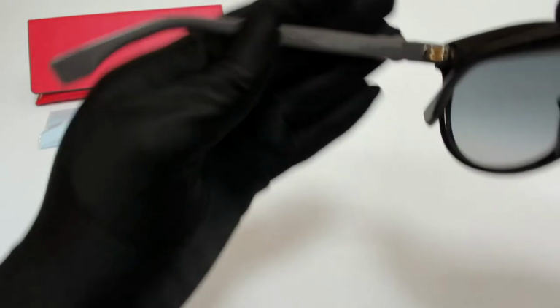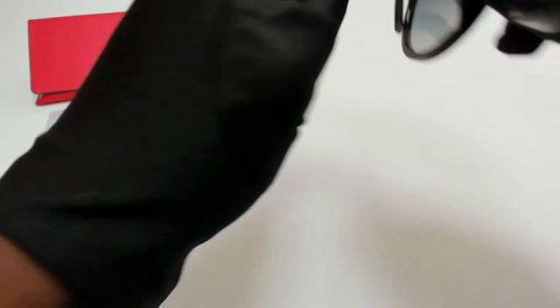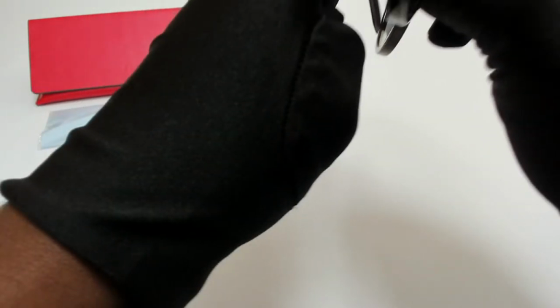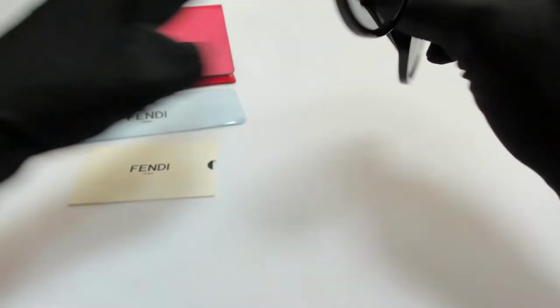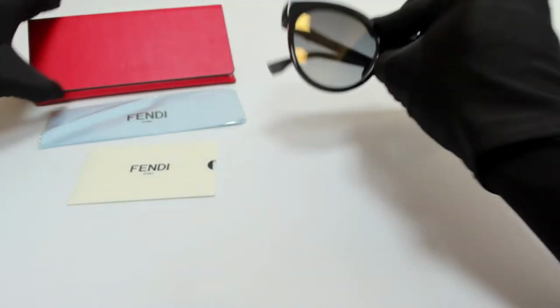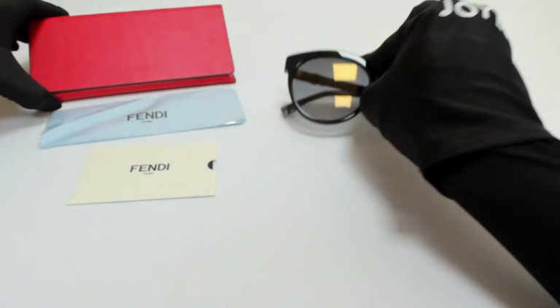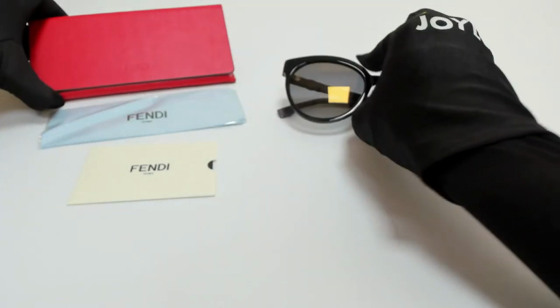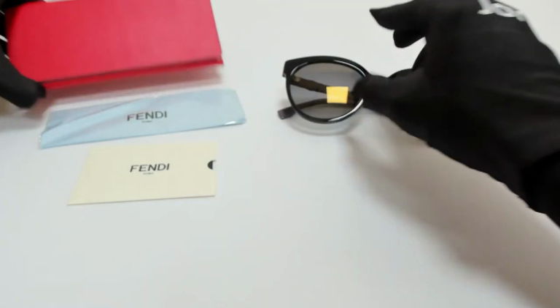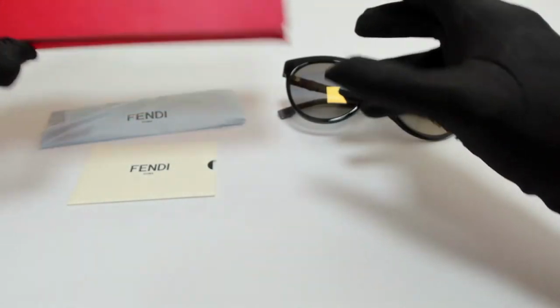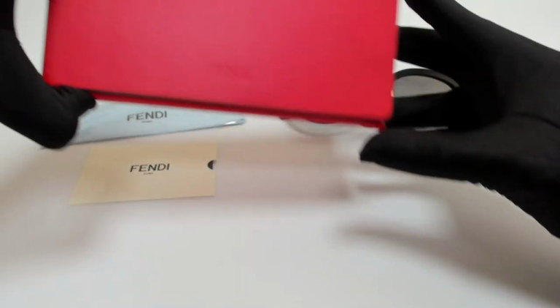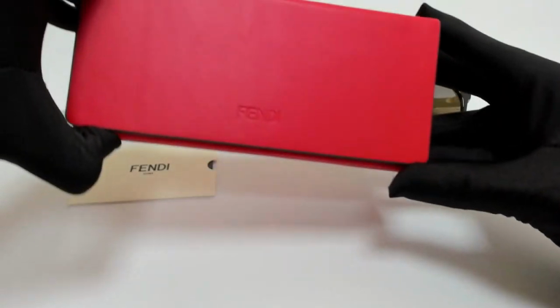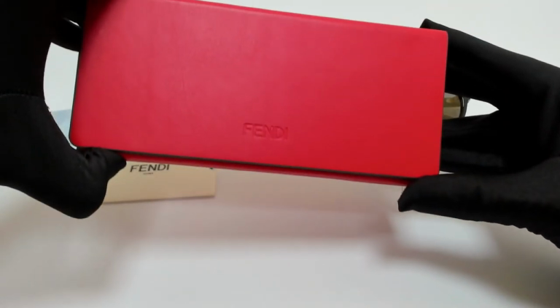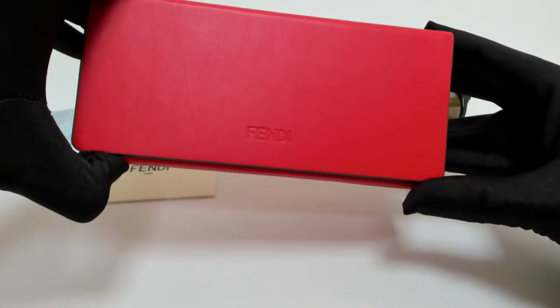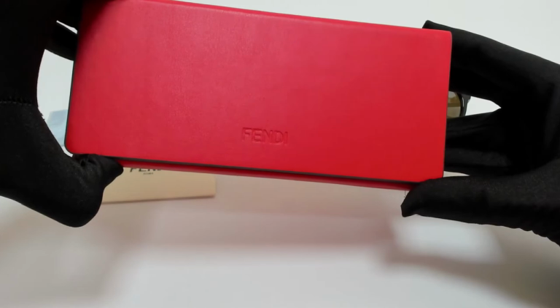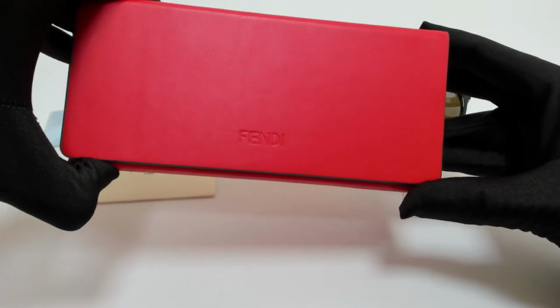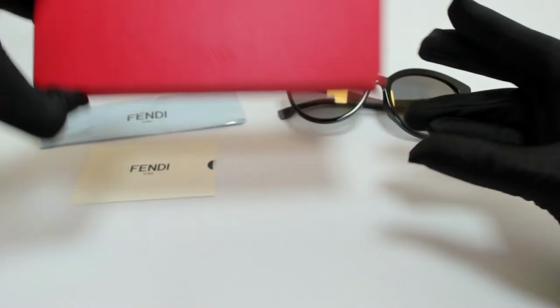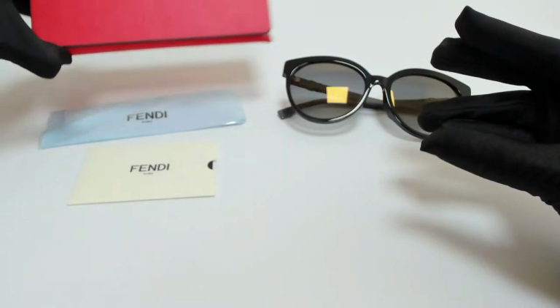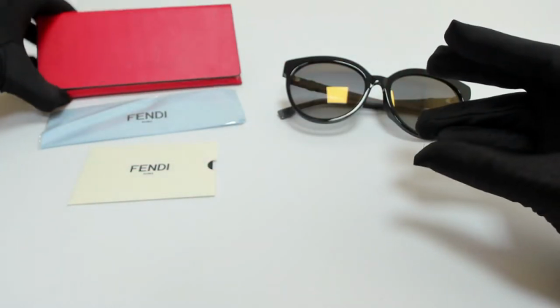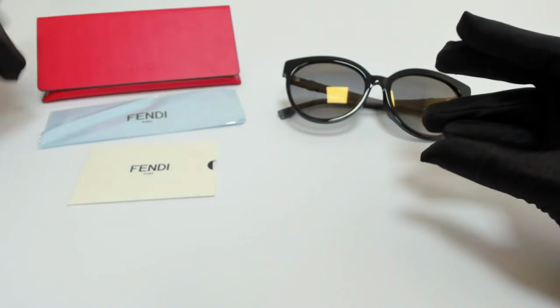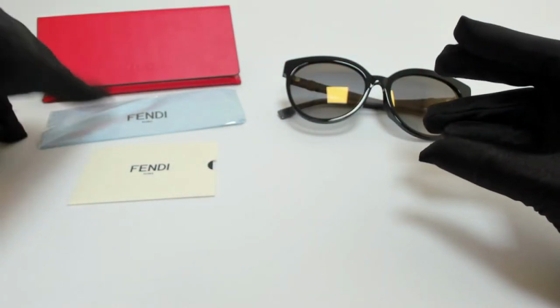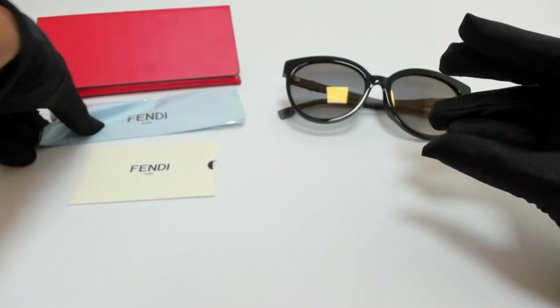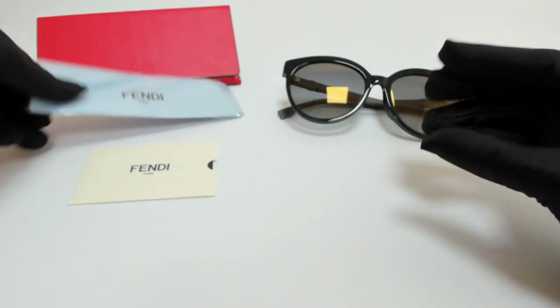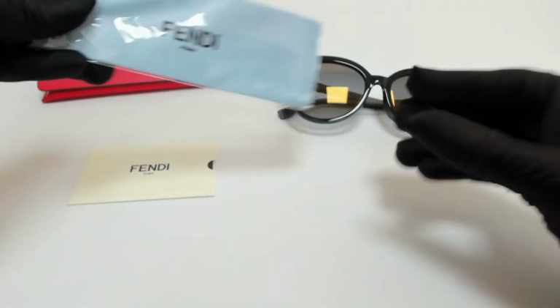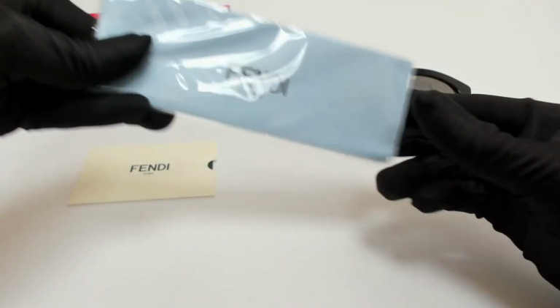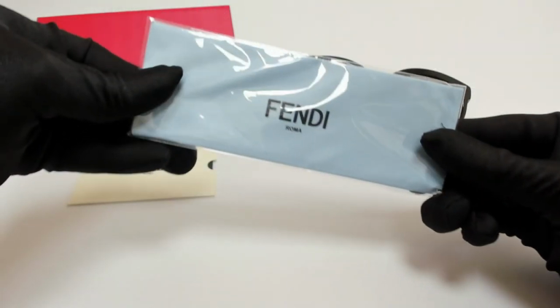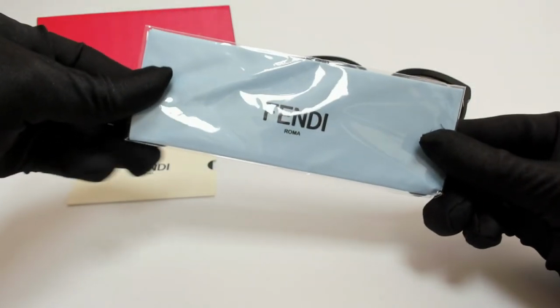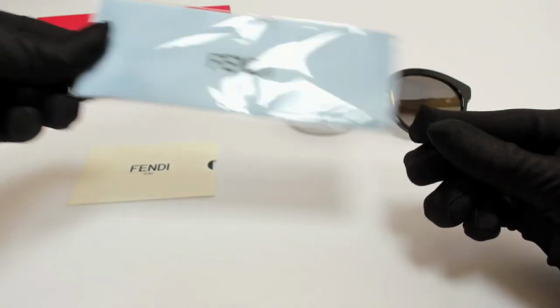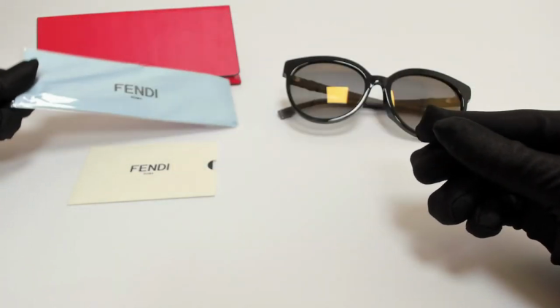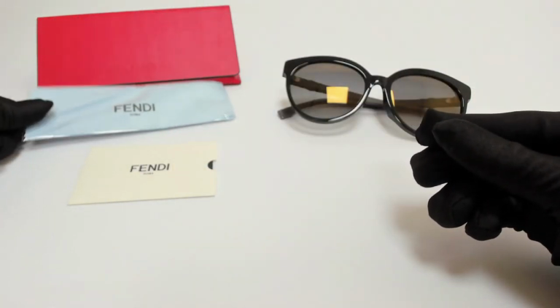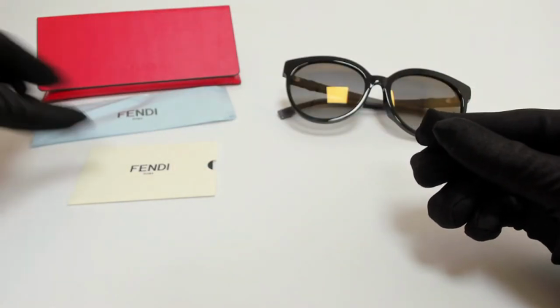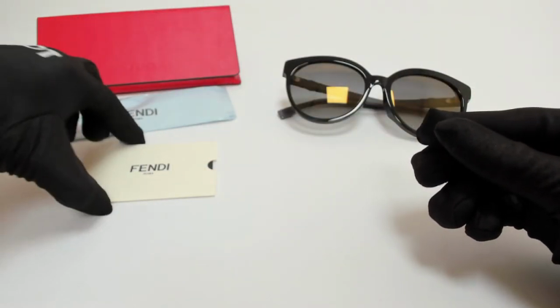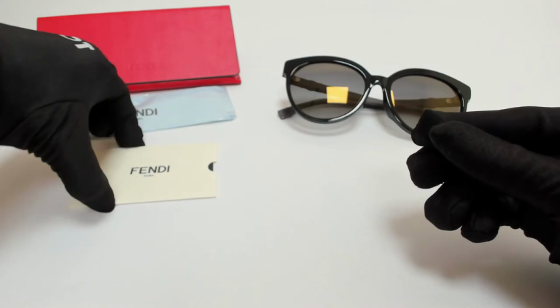The glasses come with a case which color and style may vary, a cleaning cloth, and card of authenticity.